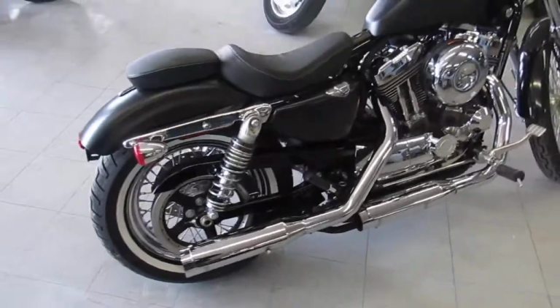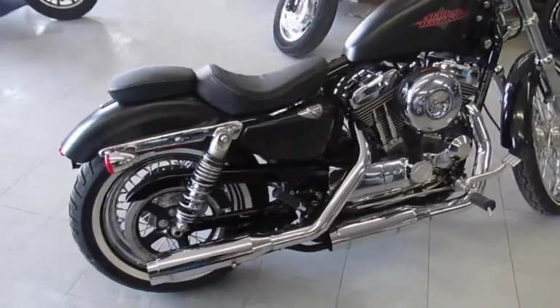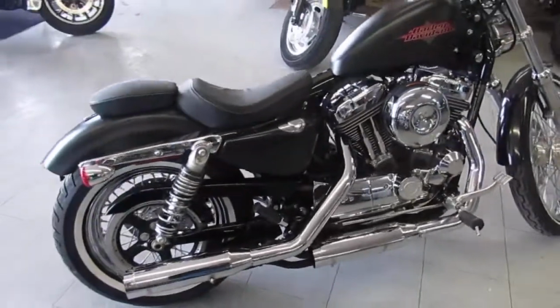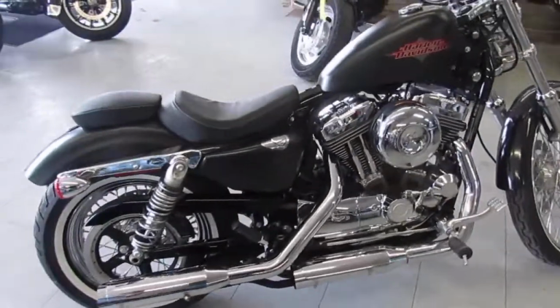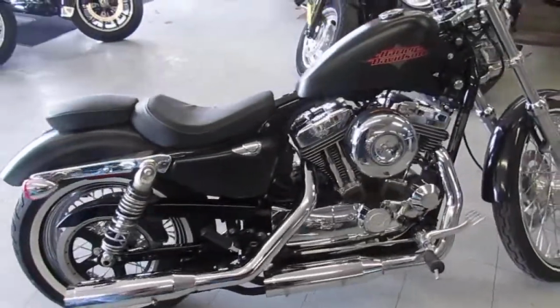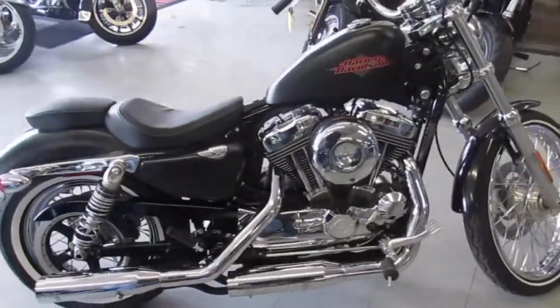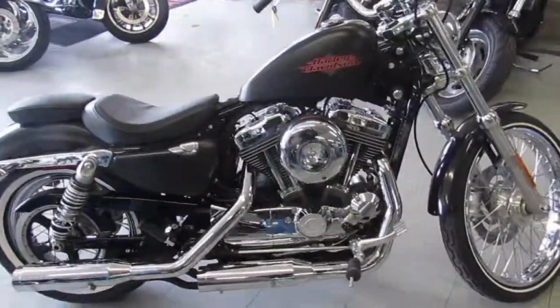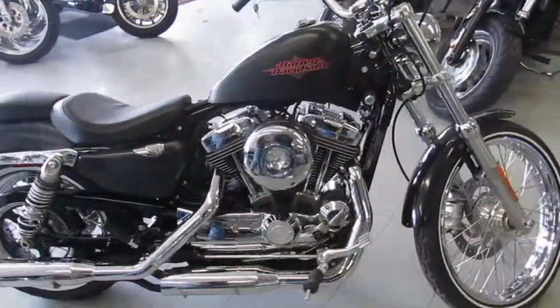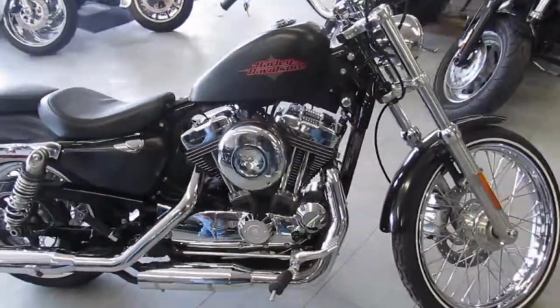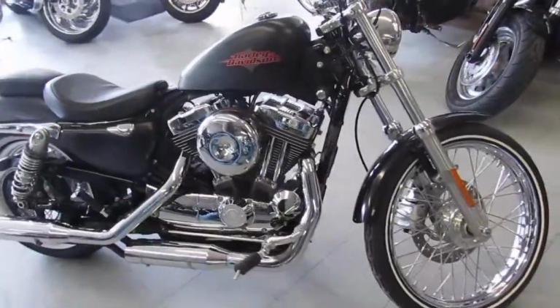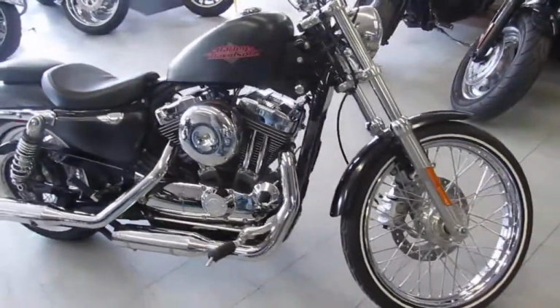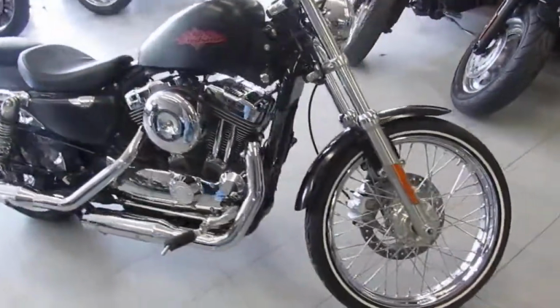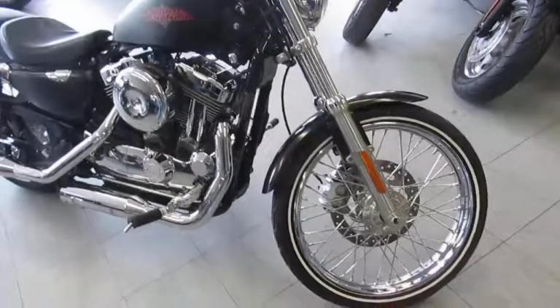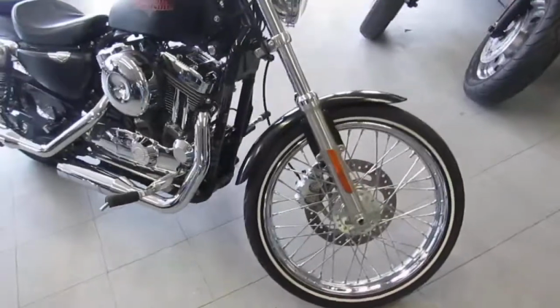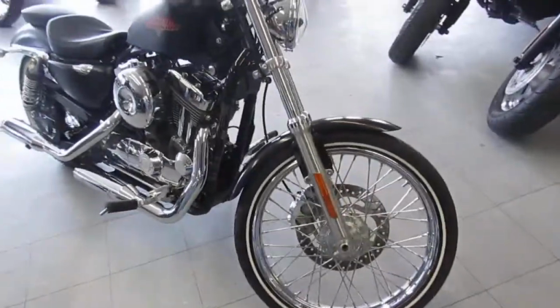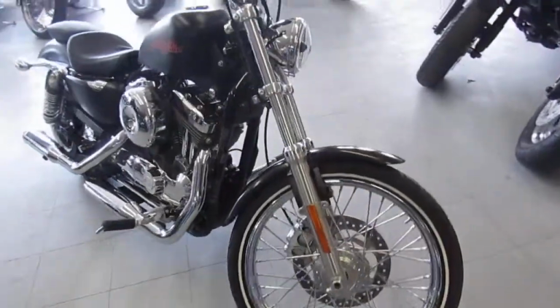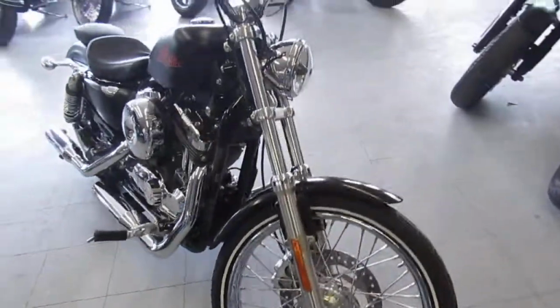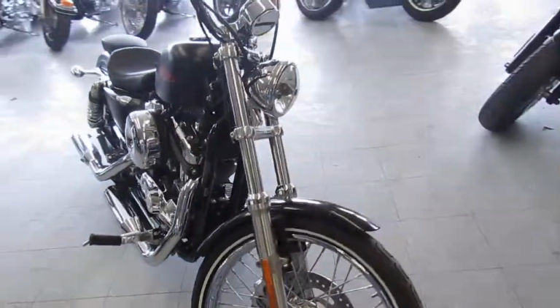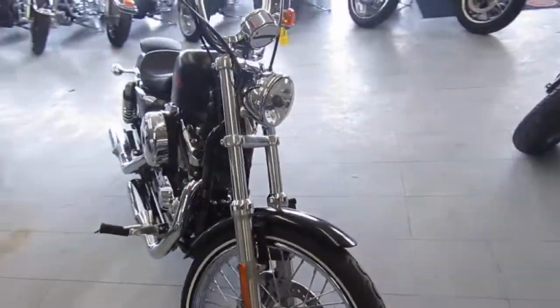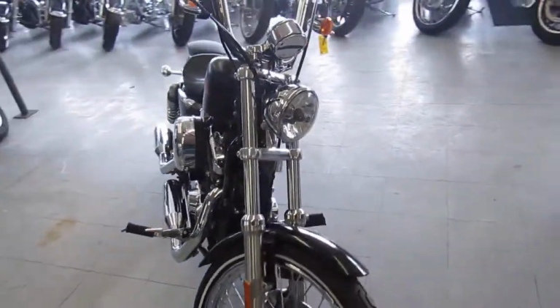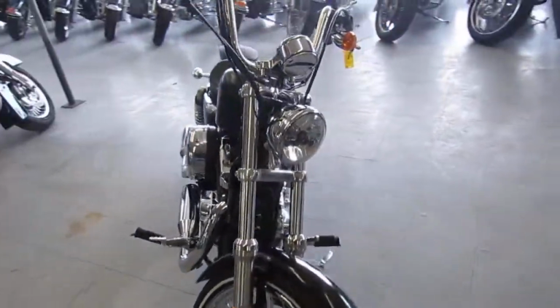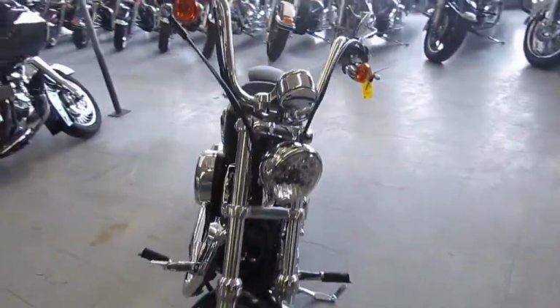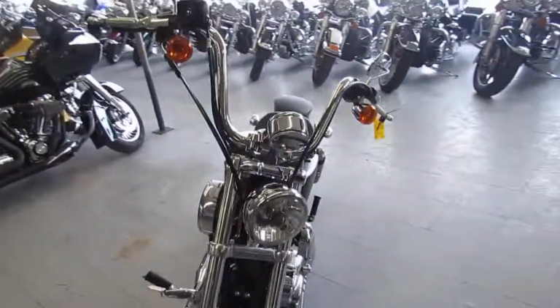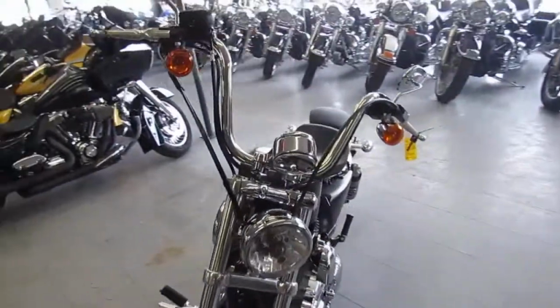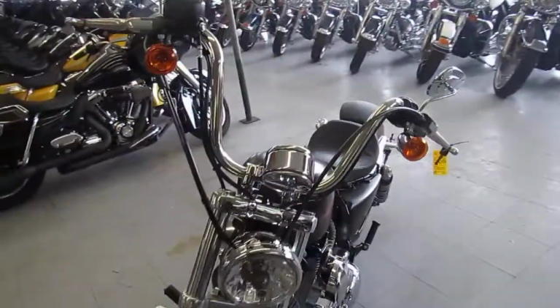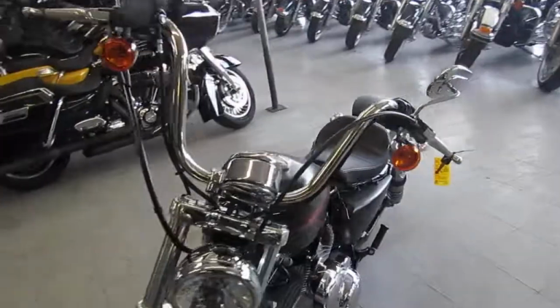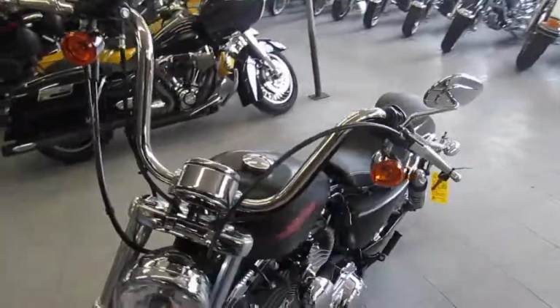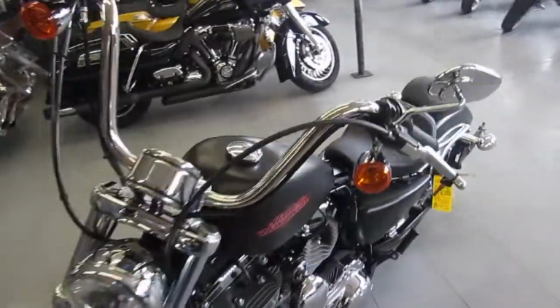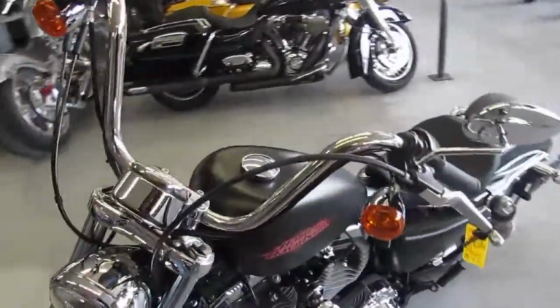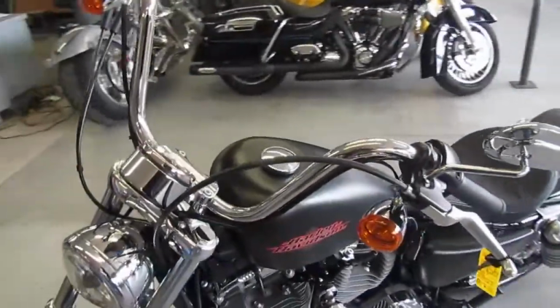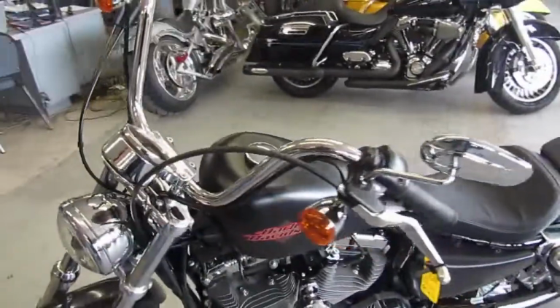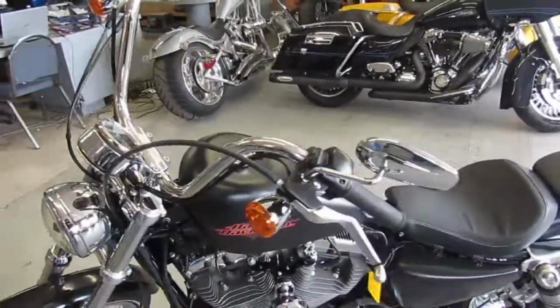No reason to buy new. You guys can save thousands. It's one good-looking Harley. It comes in a black denim paint, chrome lace wheels, white wall tires. This bike's going to turn some heads. This is one cool Sportster, guys. You can't go wrong.